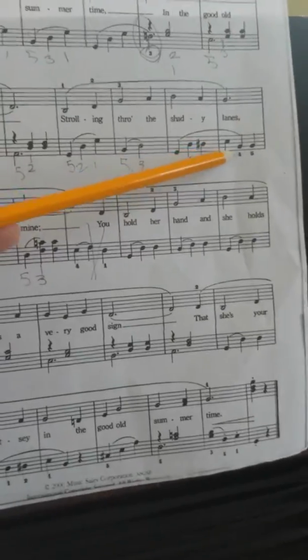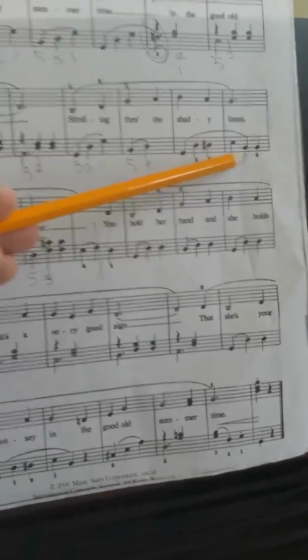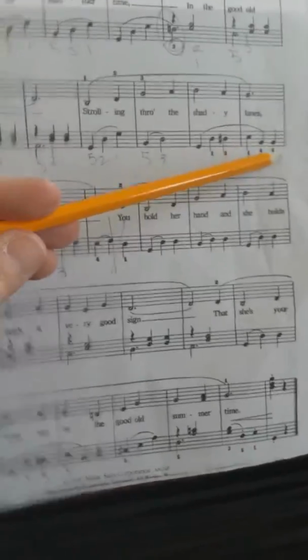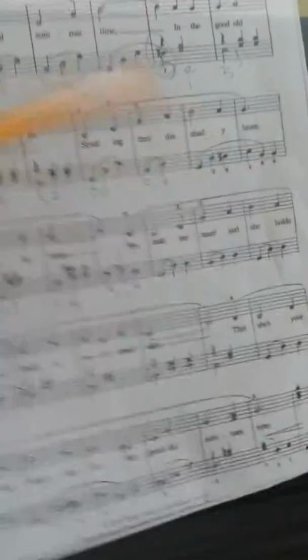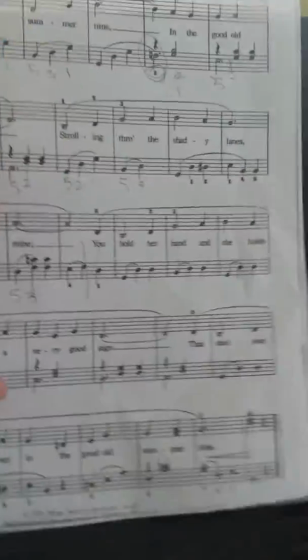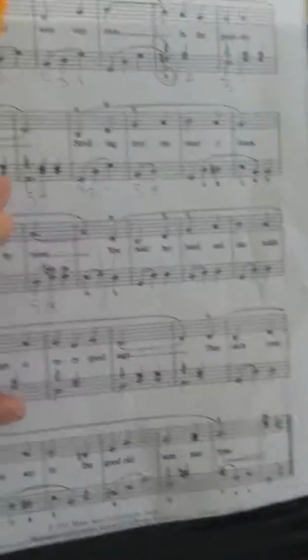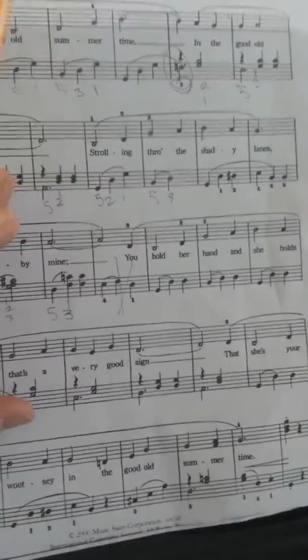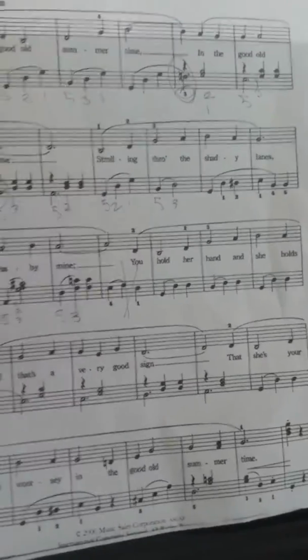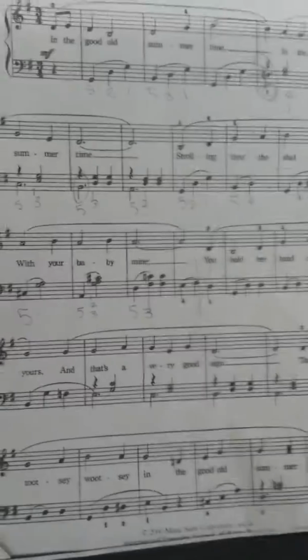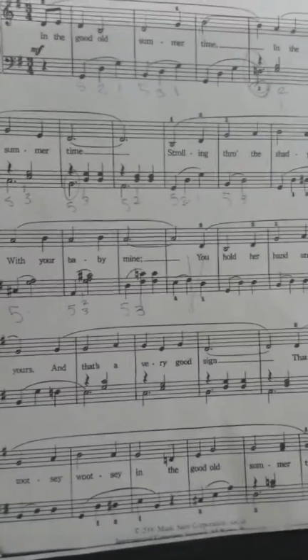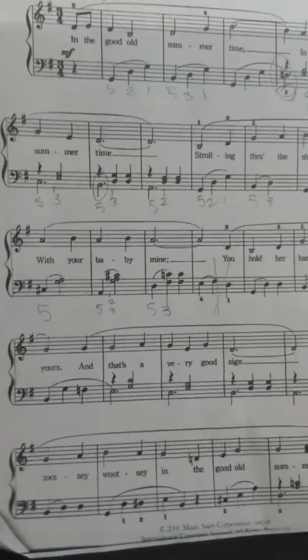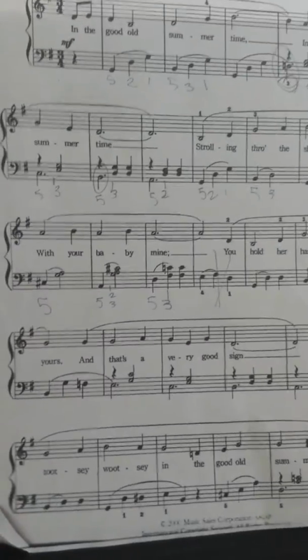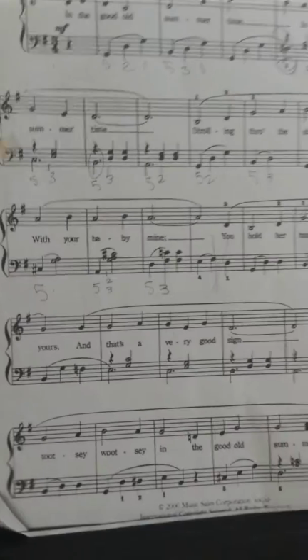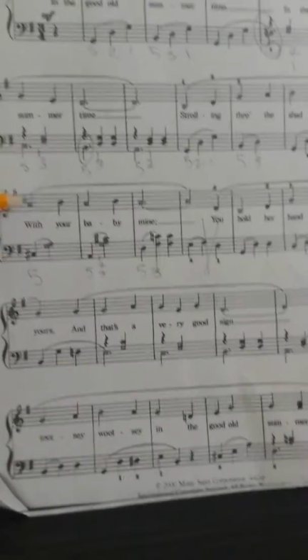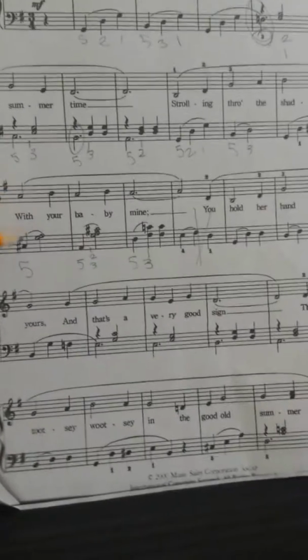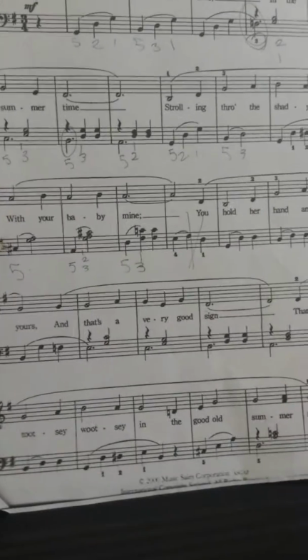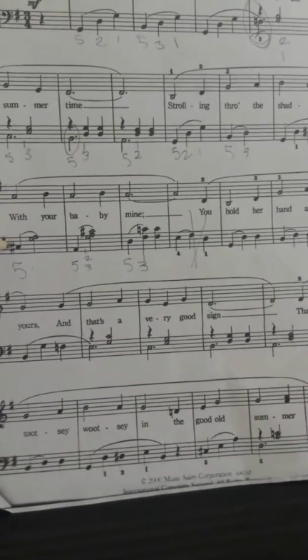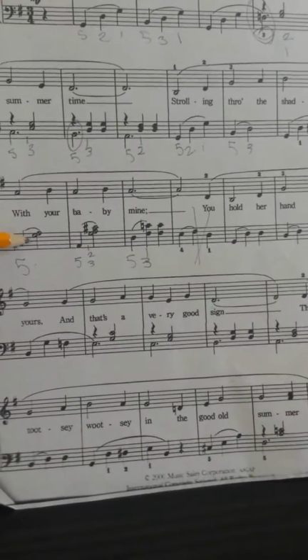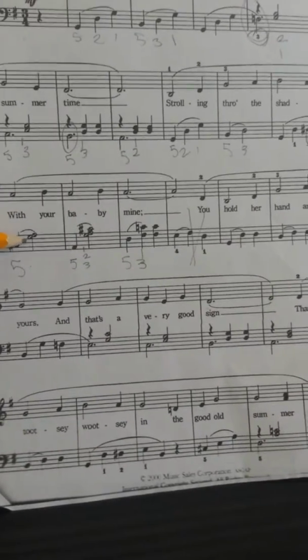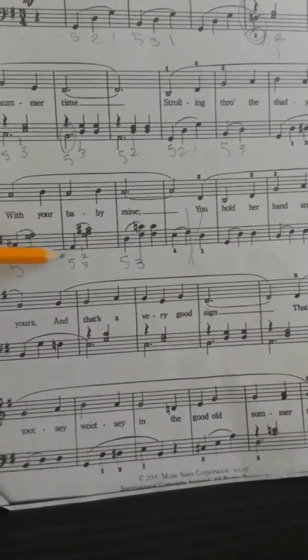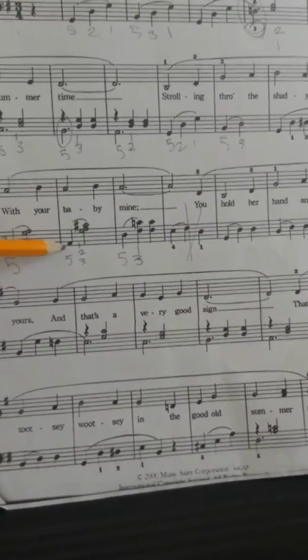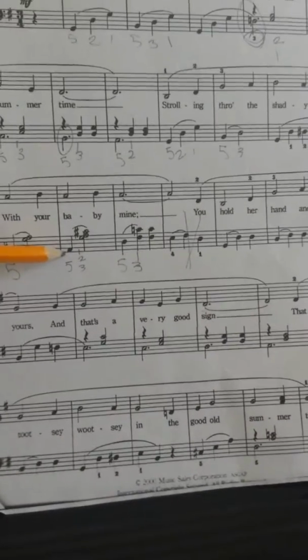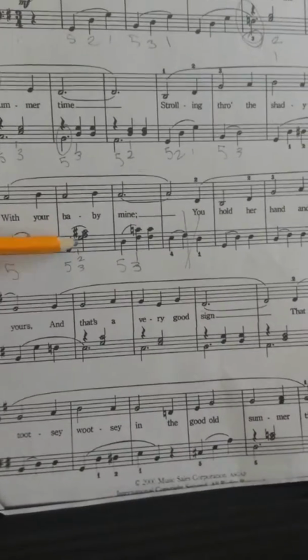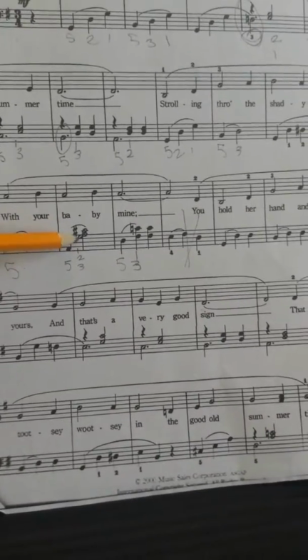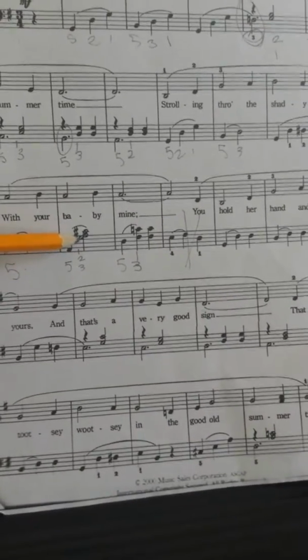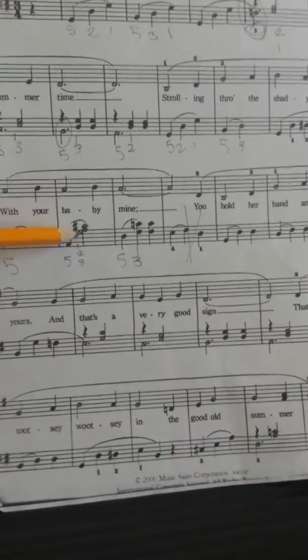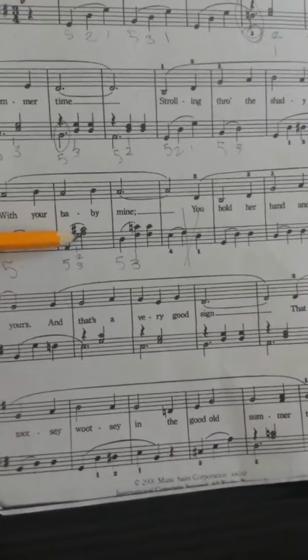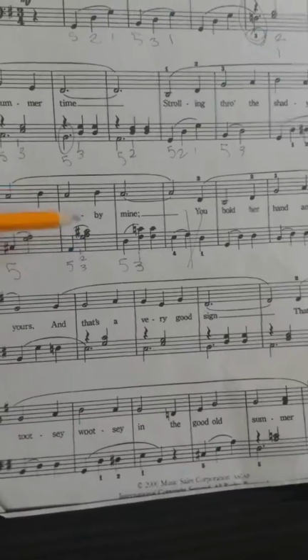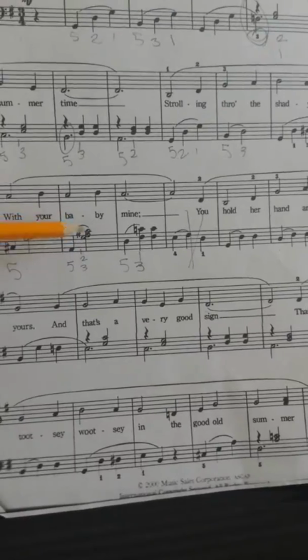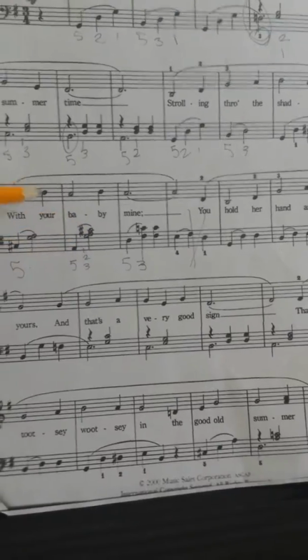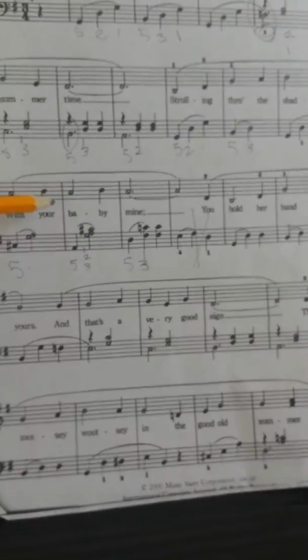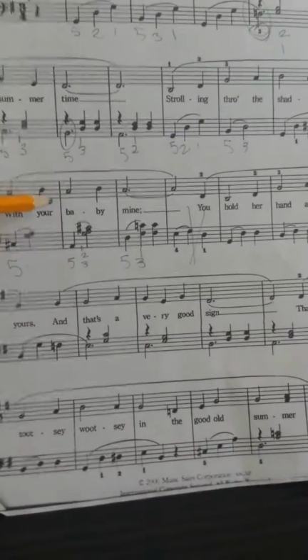E, B, B. I'm filling in because this is a video and you need to learn it at this speed. C sharp, G and A, A, G, A, C sharp.